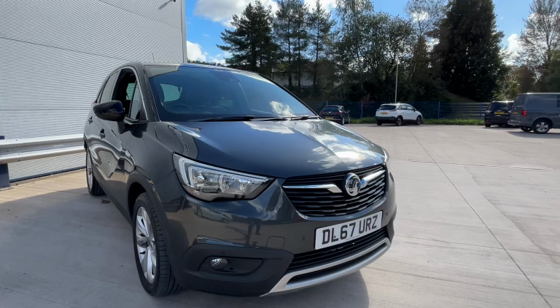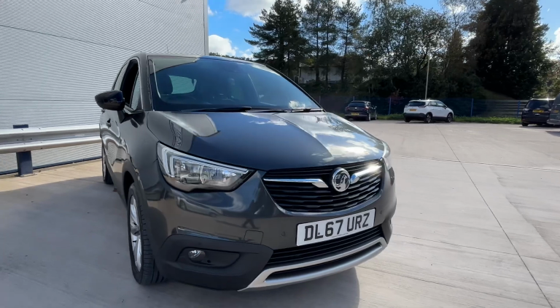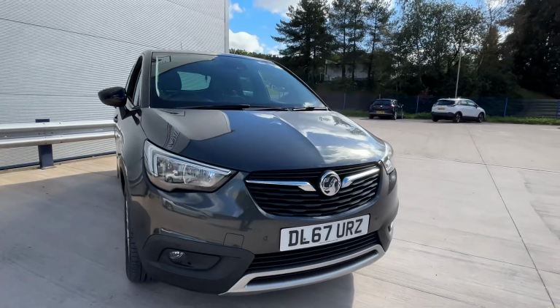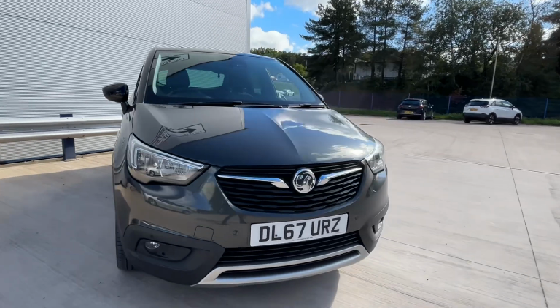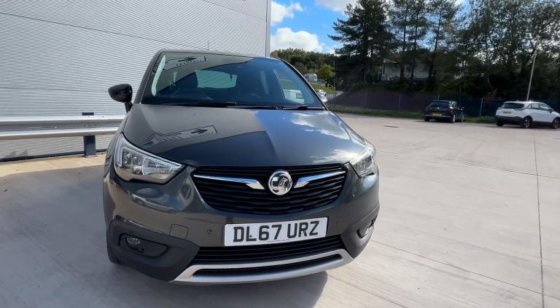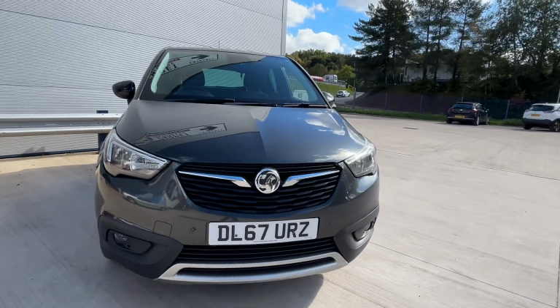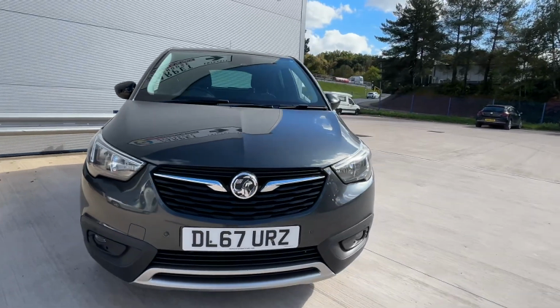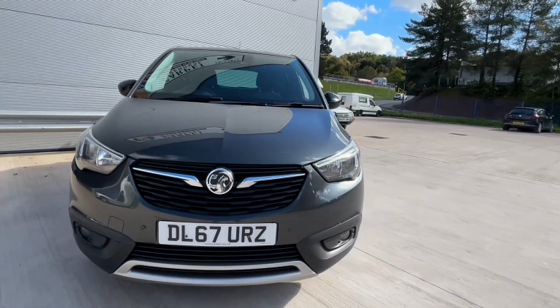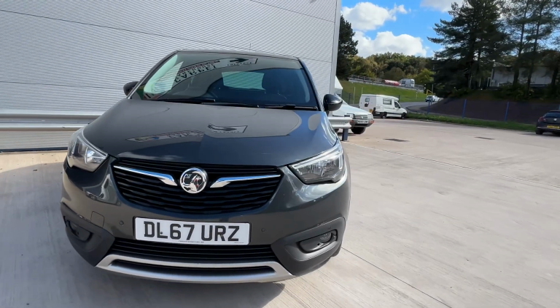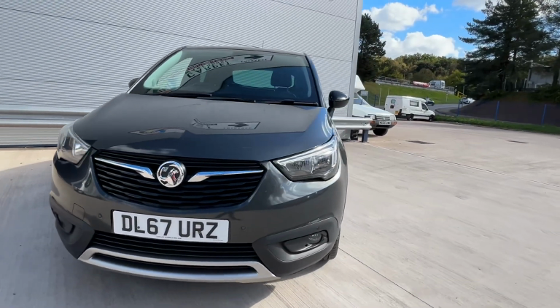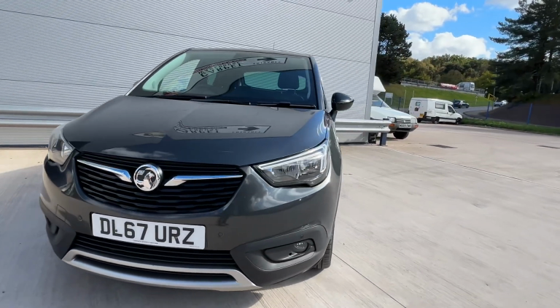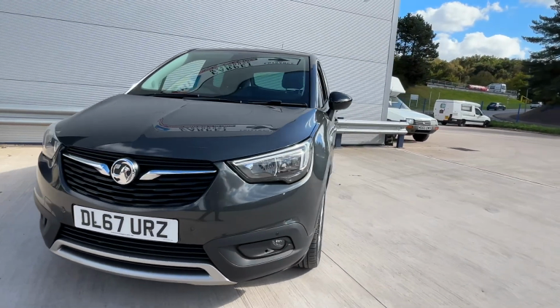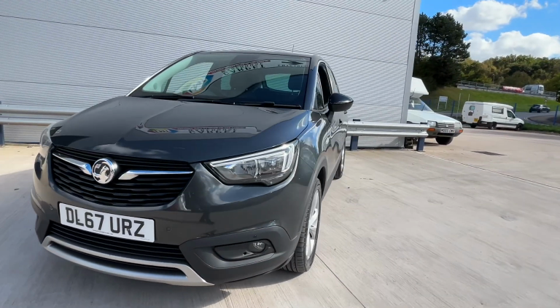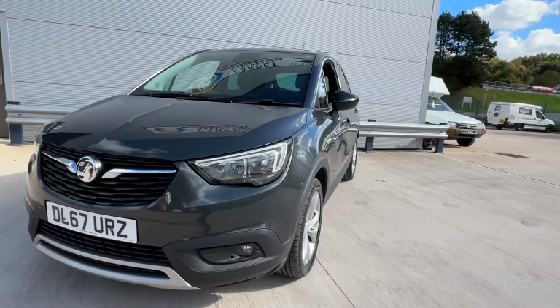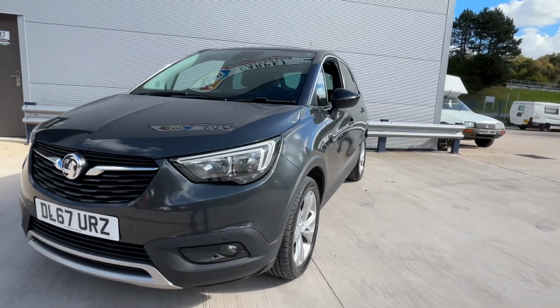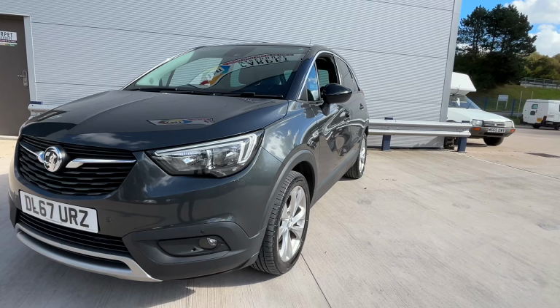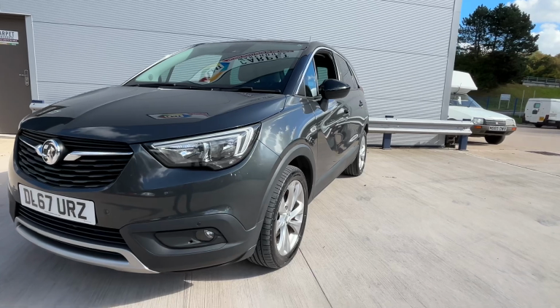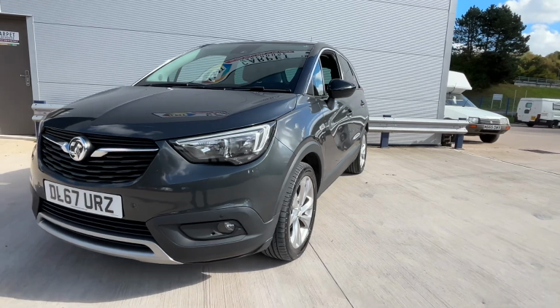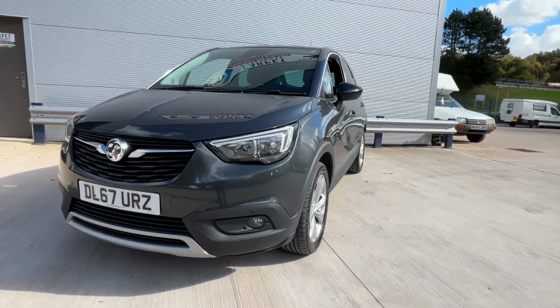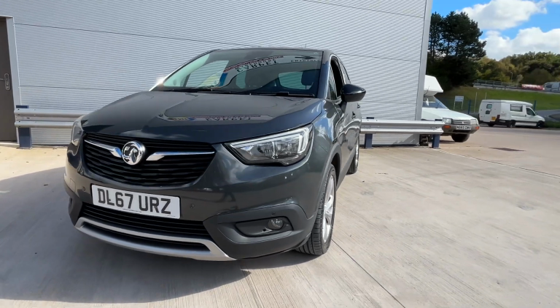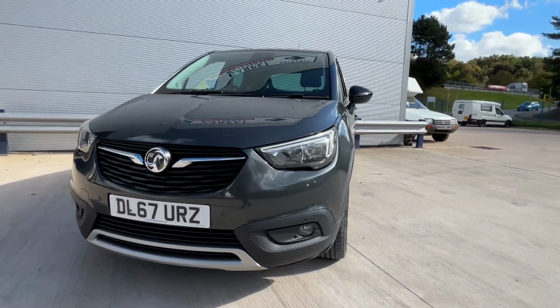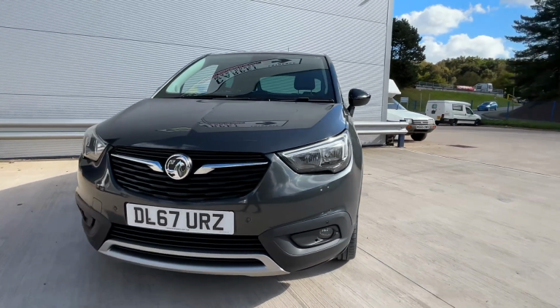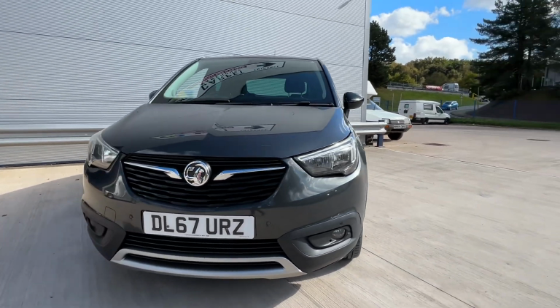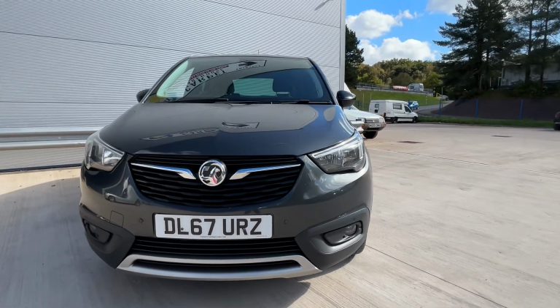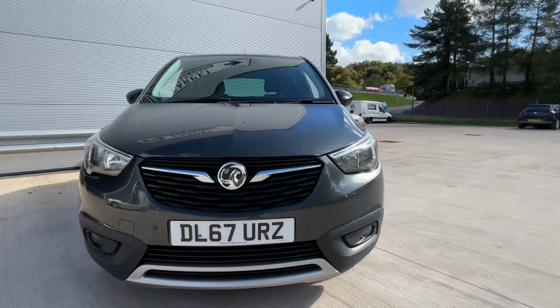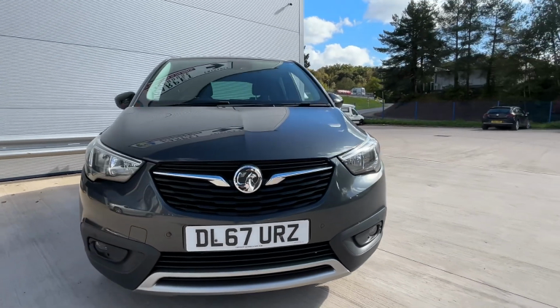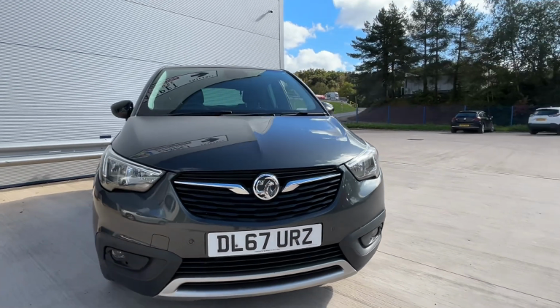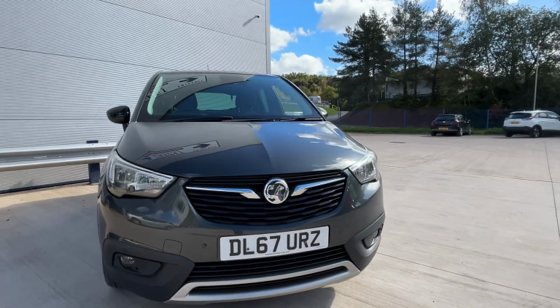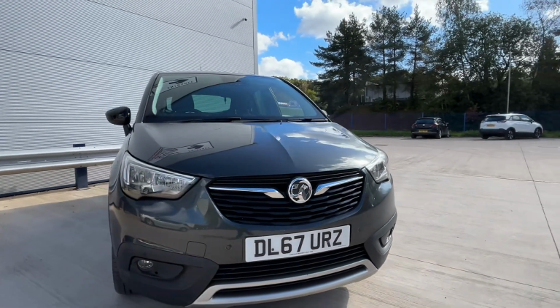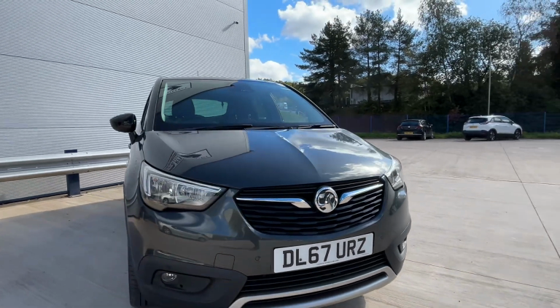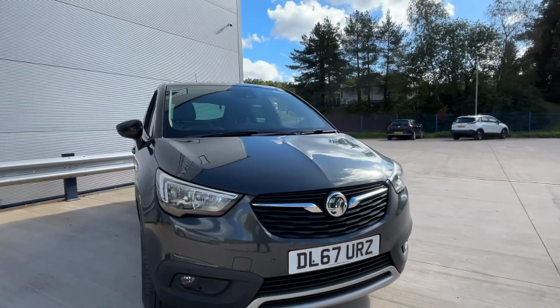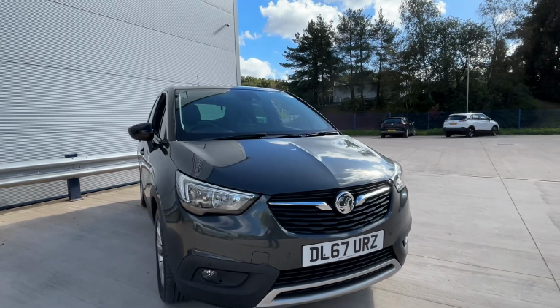This car will have a new service, new MOT. This car has just arrived in to us, so we will get that all sorted. If you are looking to find this vehicle, then please jump on our website. 60 Second Decision — one of the best finance deals available.